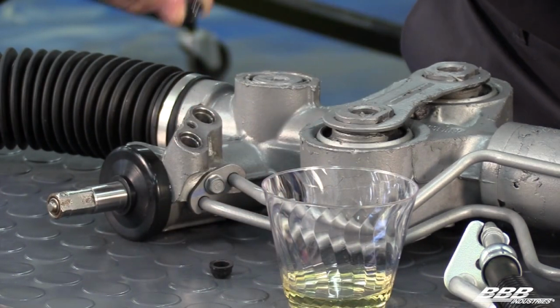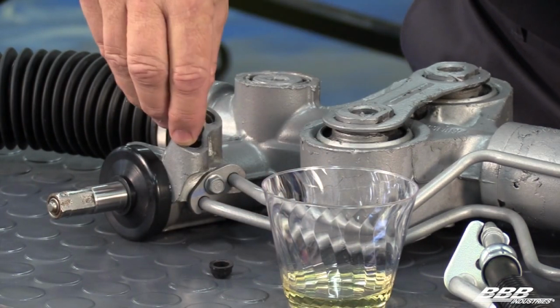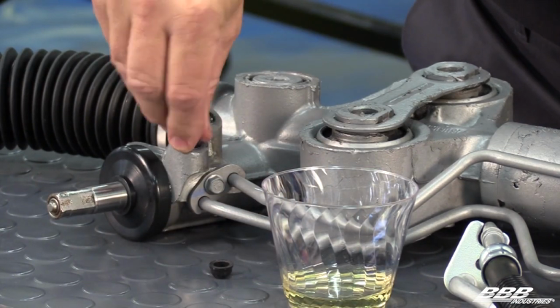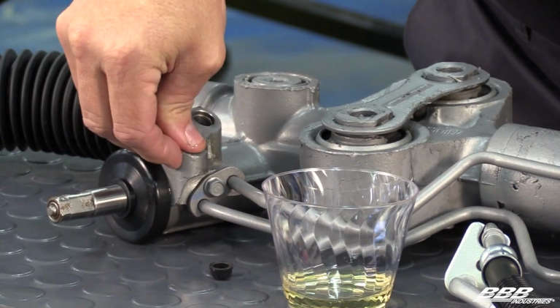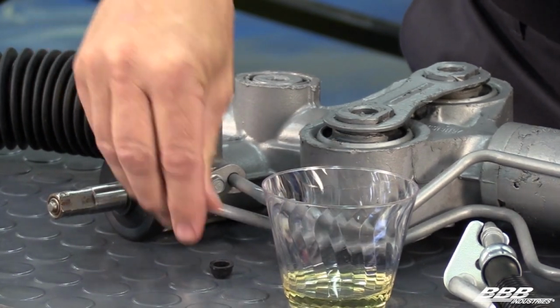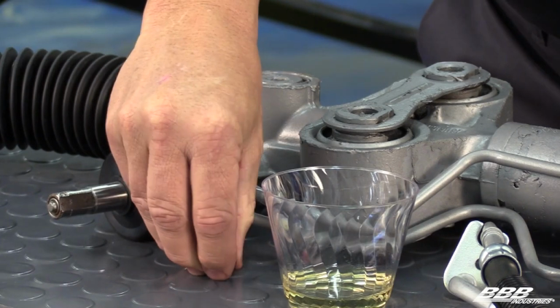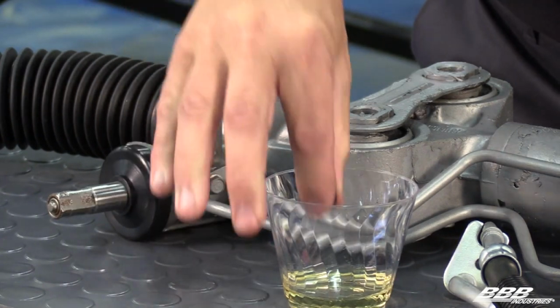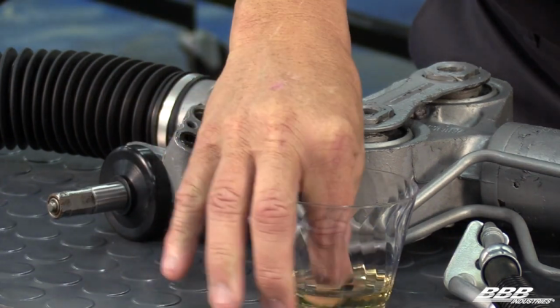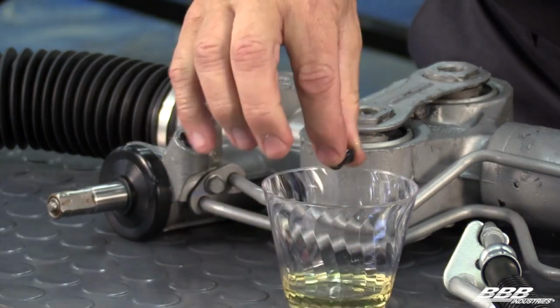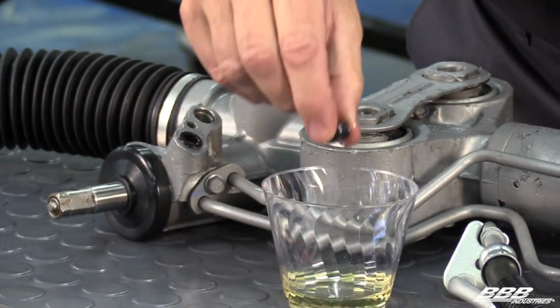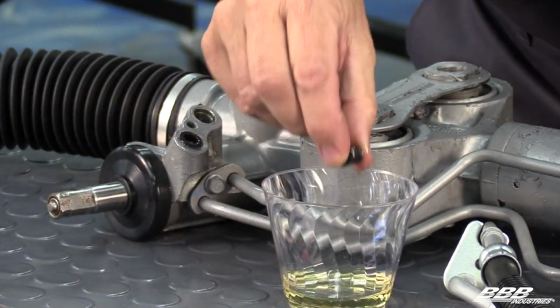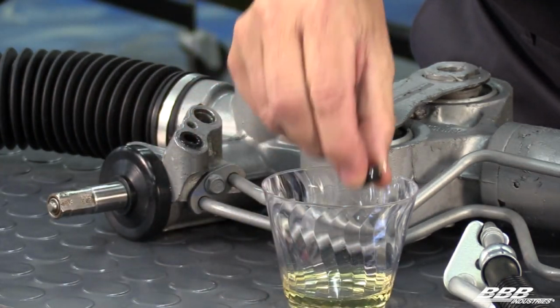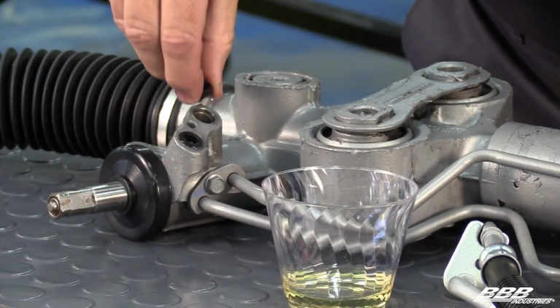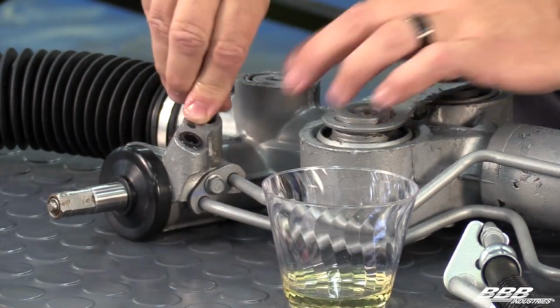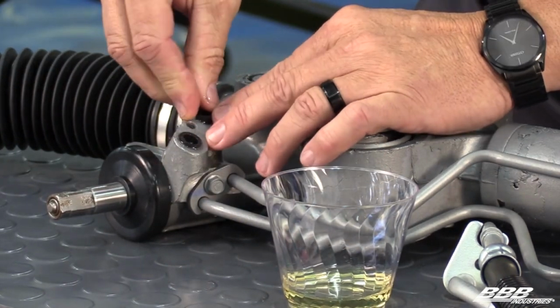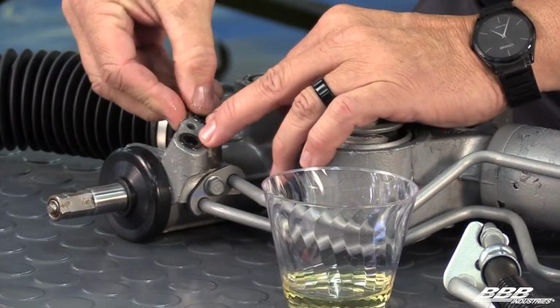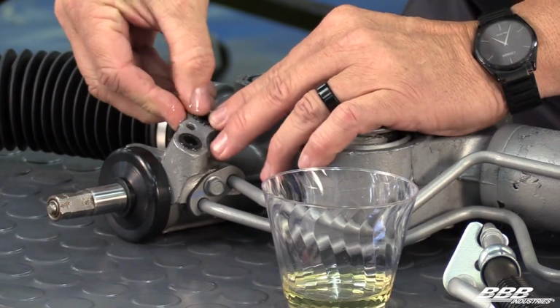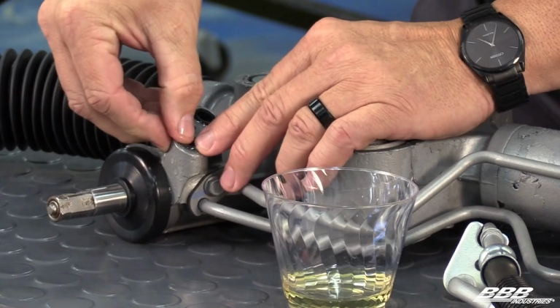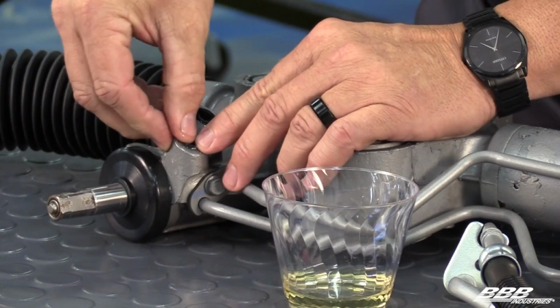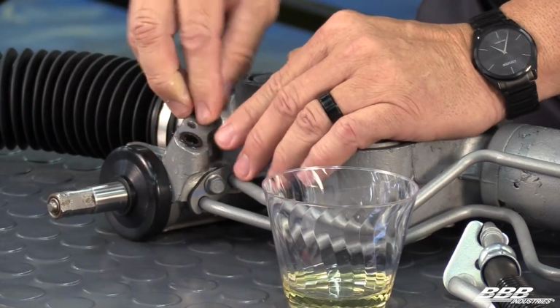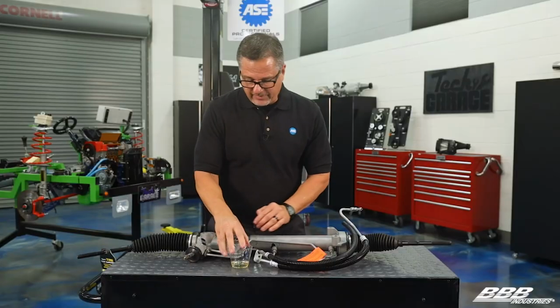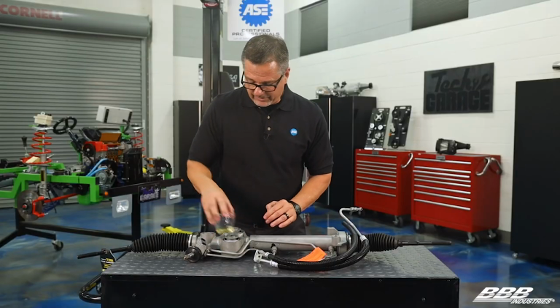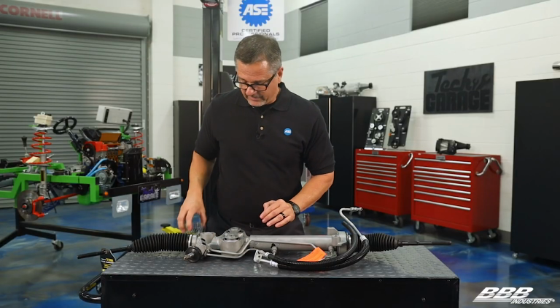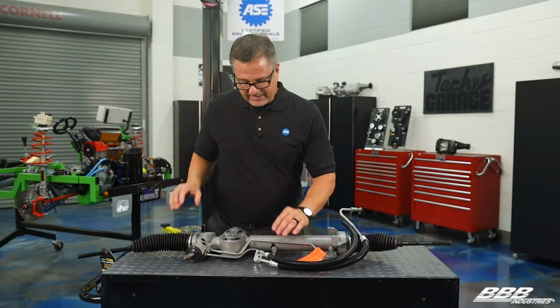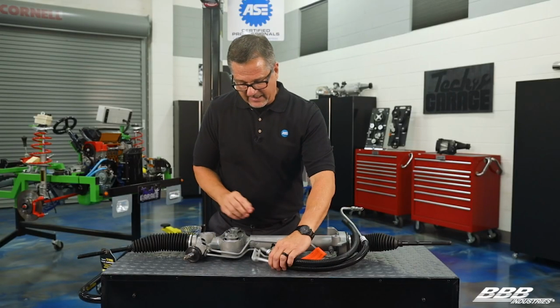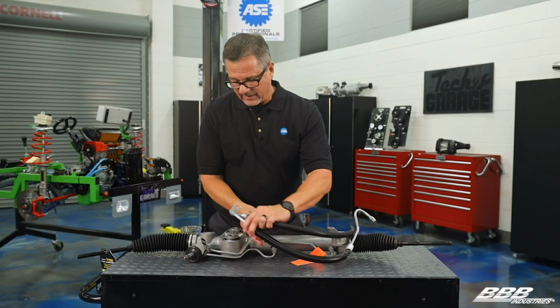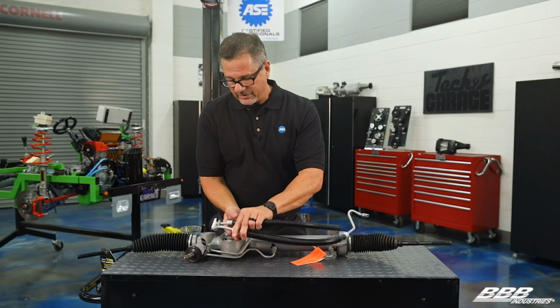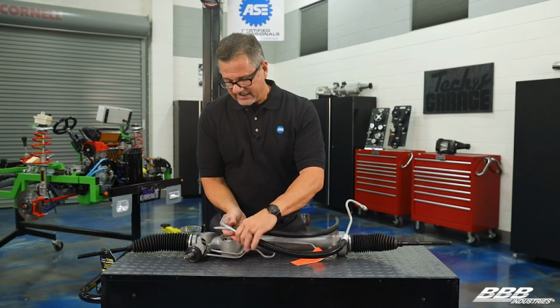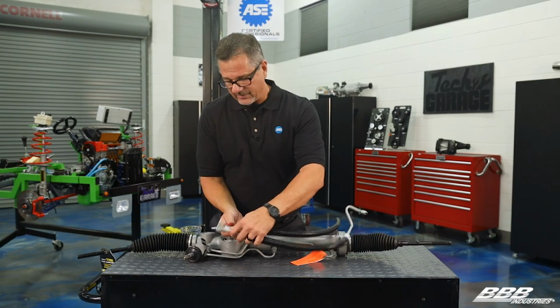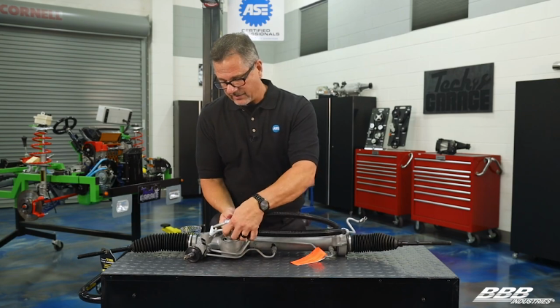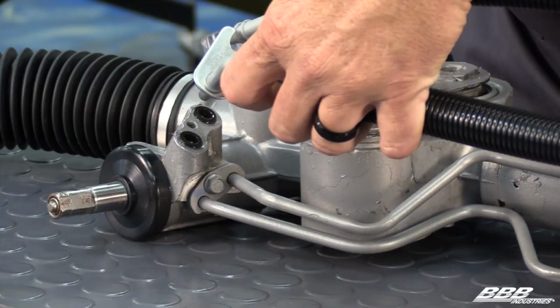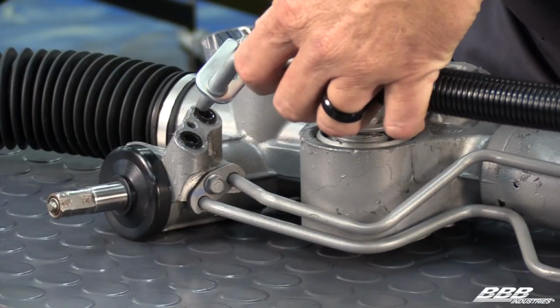Then you want to come down and pop them in the rack. The tendency sometimes is to put them on the line — don't do that. Put them down in the rack. Make sure they're seated and they're good to go. After you do that, take your lines and go ahead and put your lines together. Make sure they're lined up and they're right.